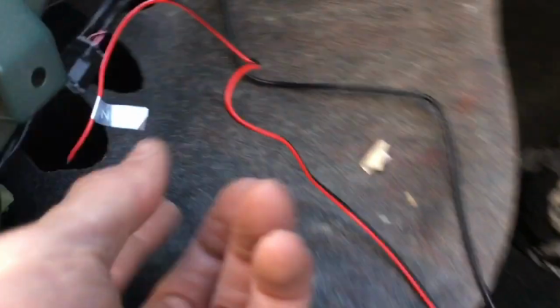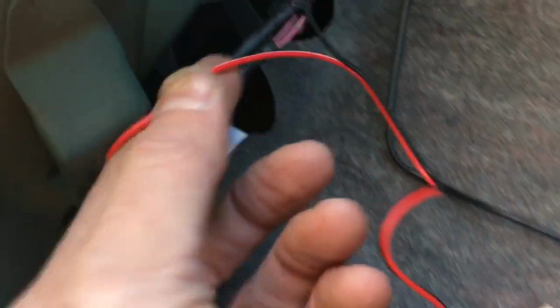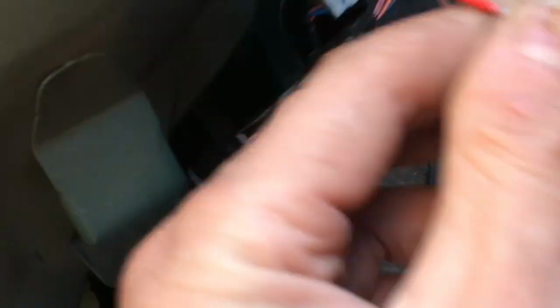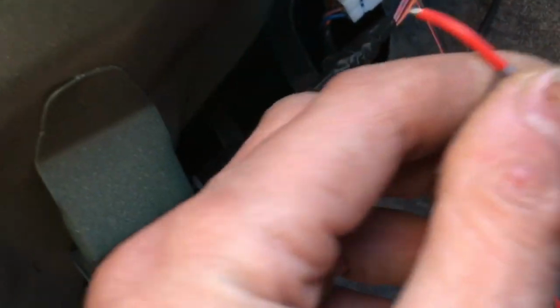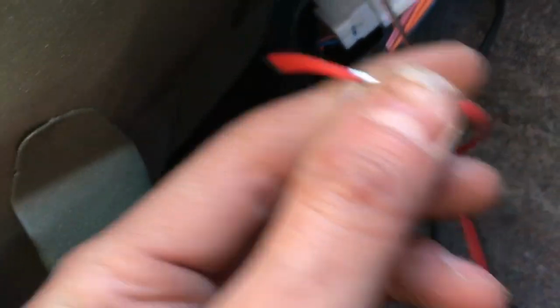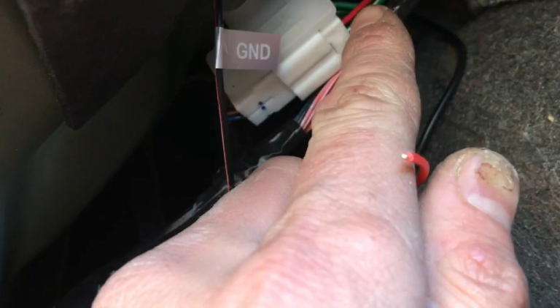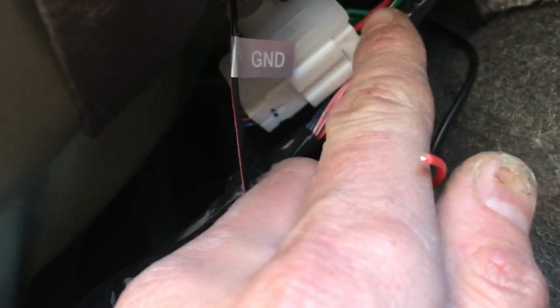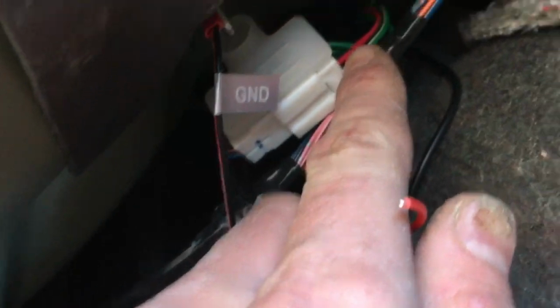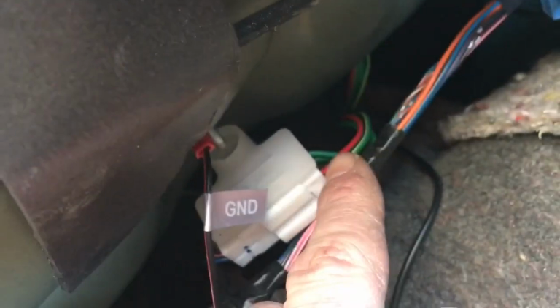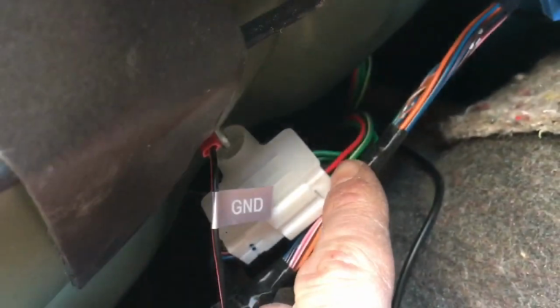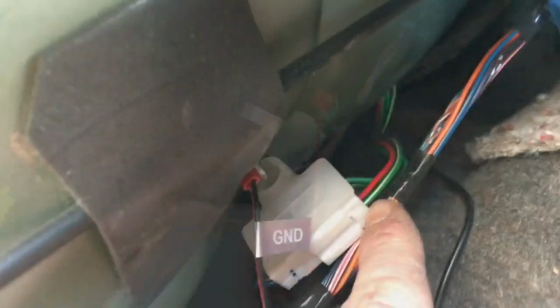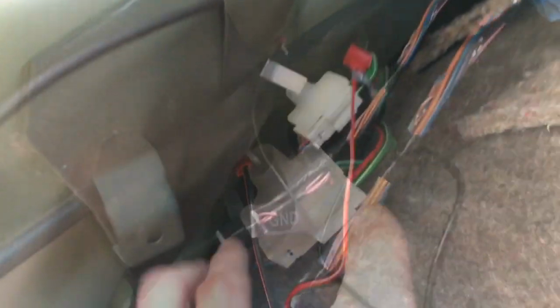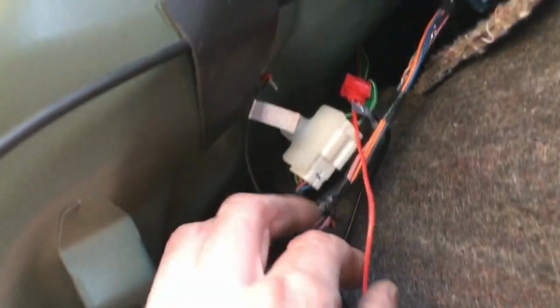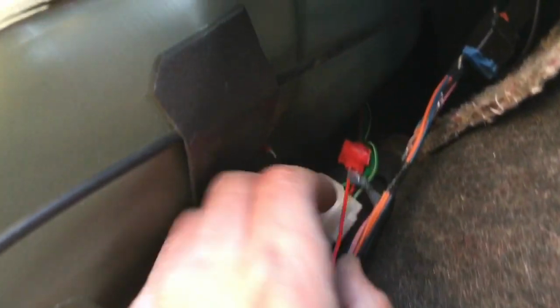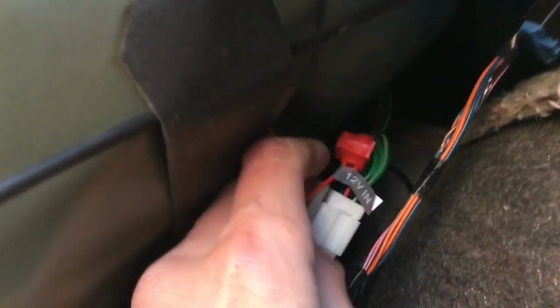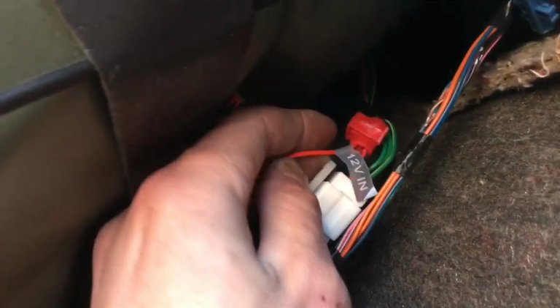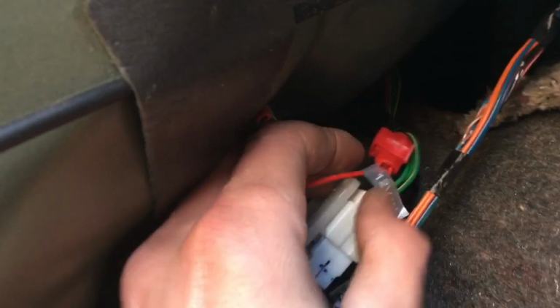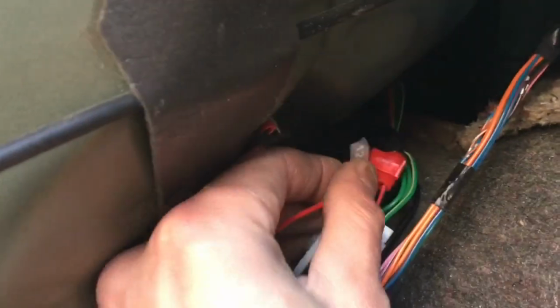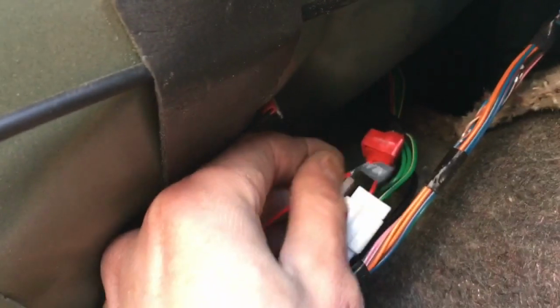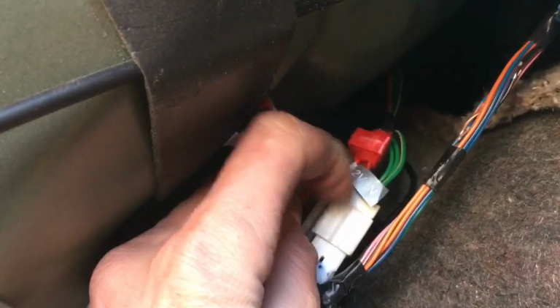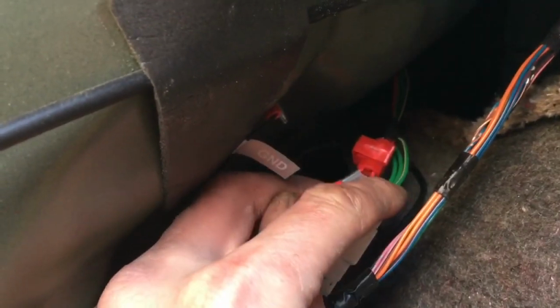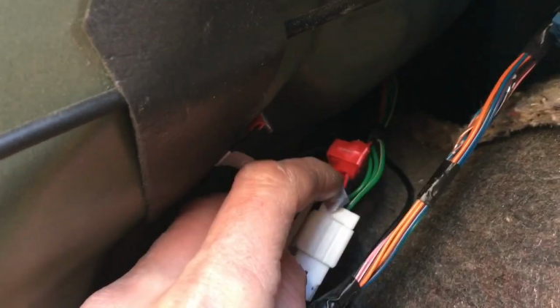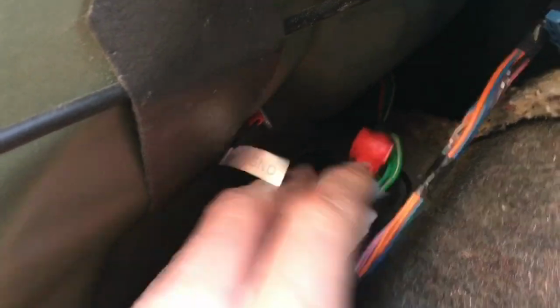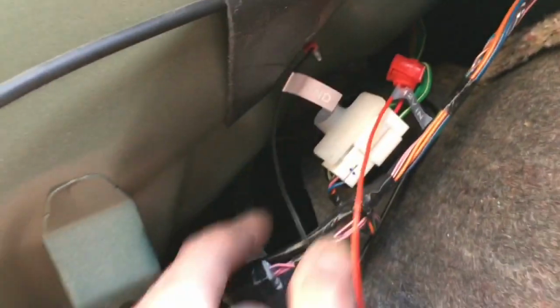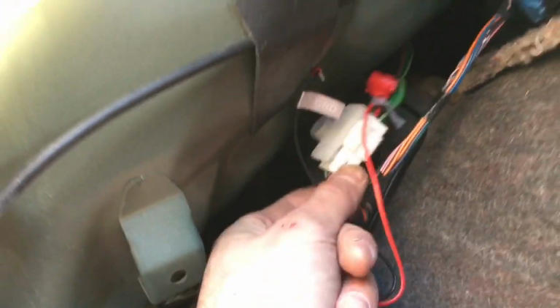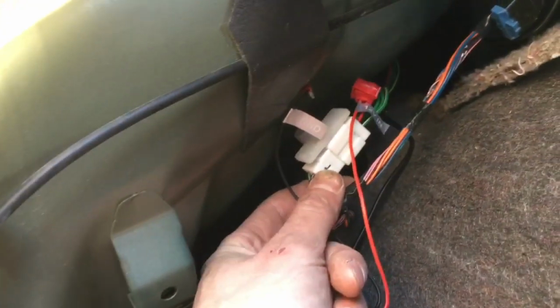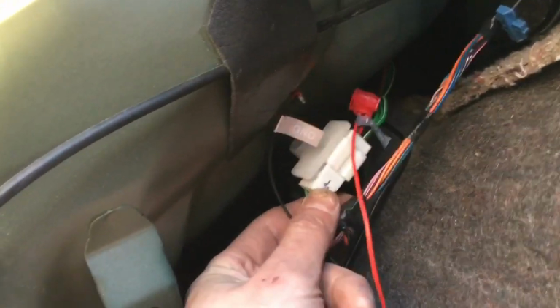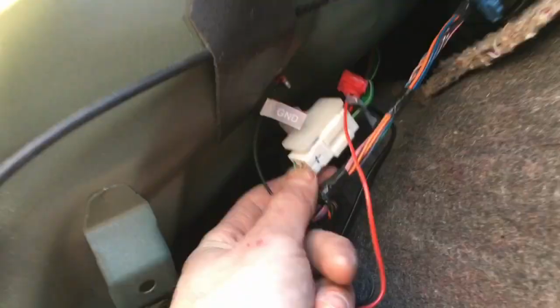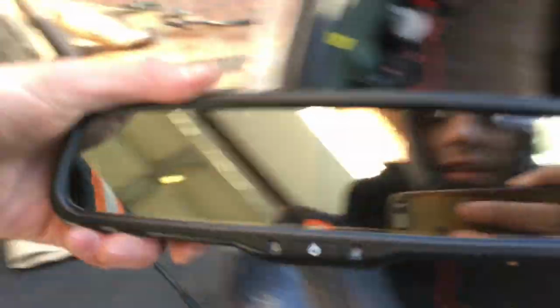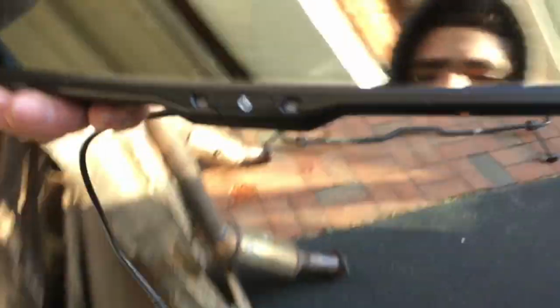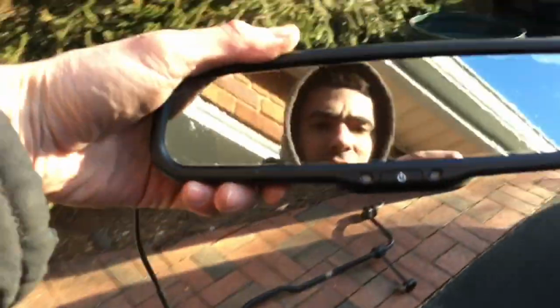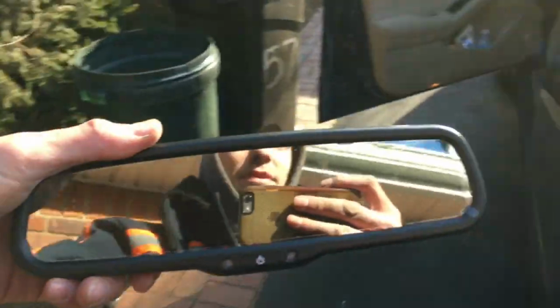Now I'm just going to insert into the positive line going to the reverse lights. I had to wire it here into this red wire that's coming out of this light harness — you can see here in the mirror.